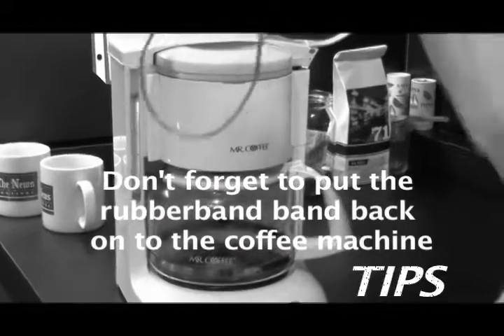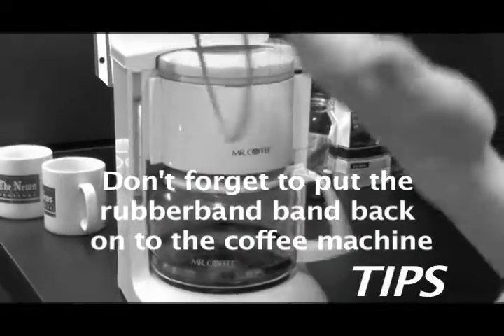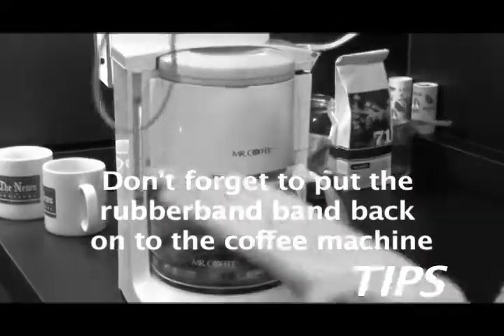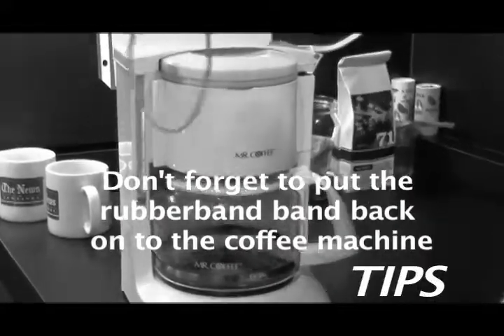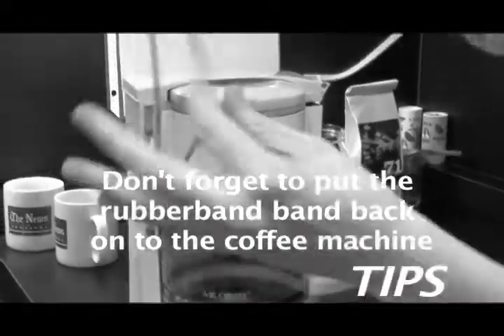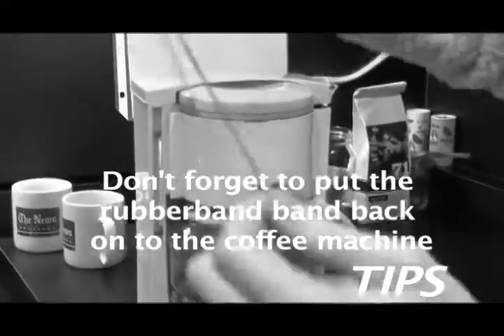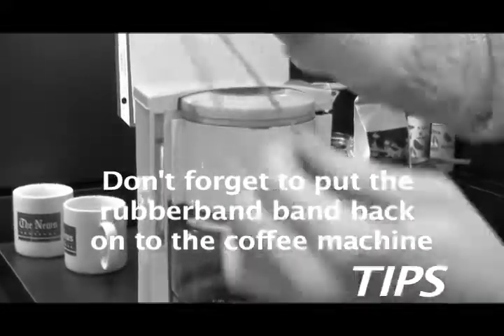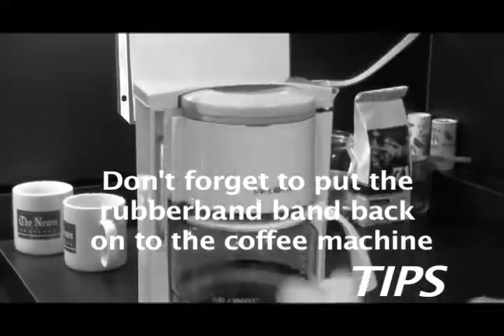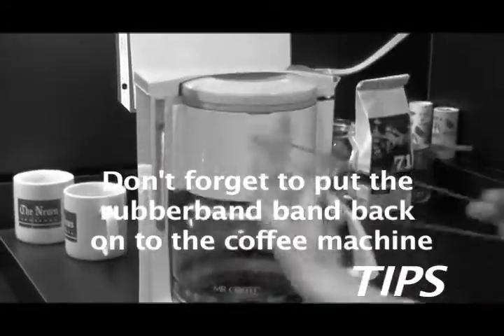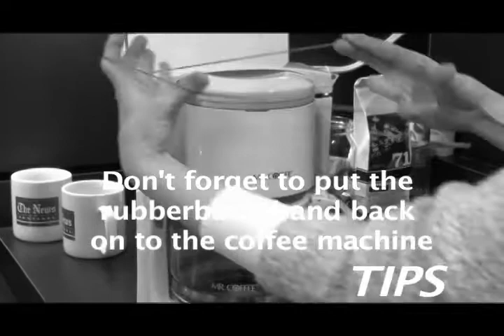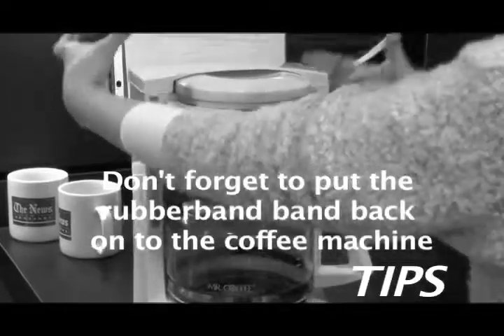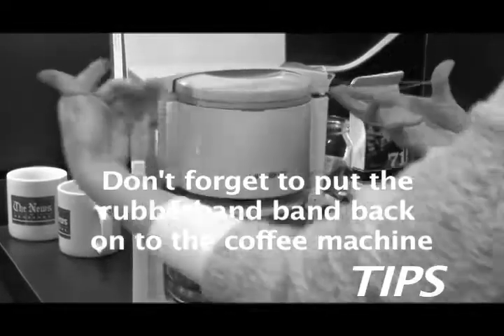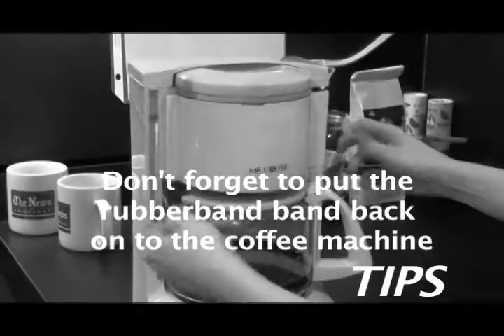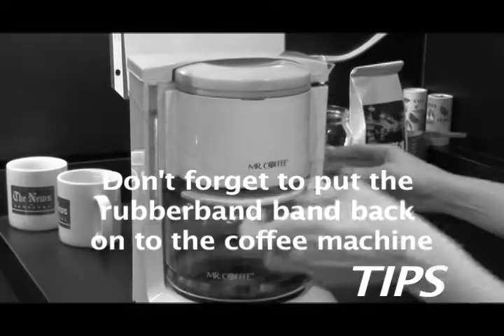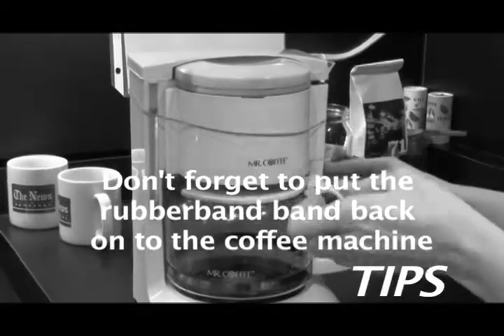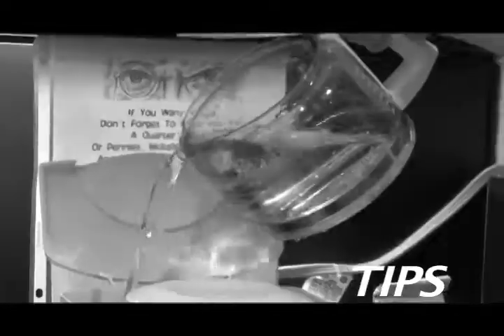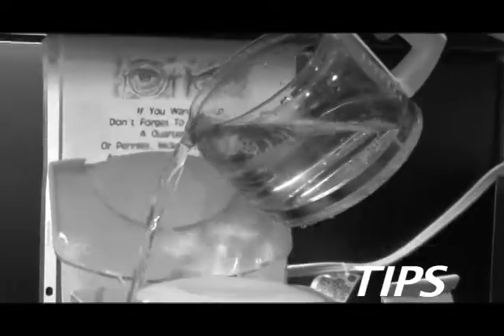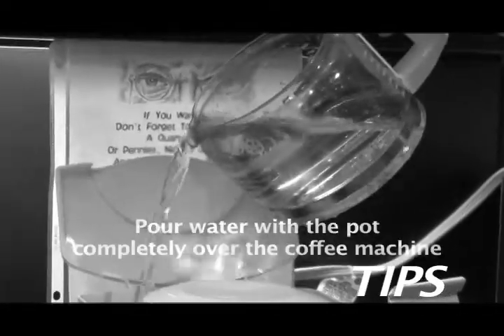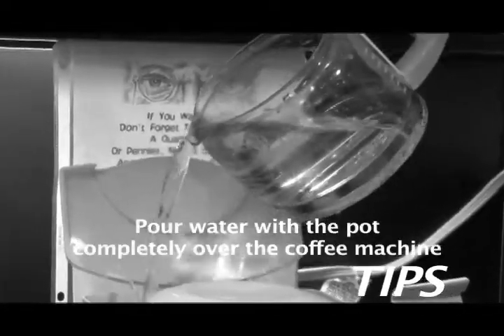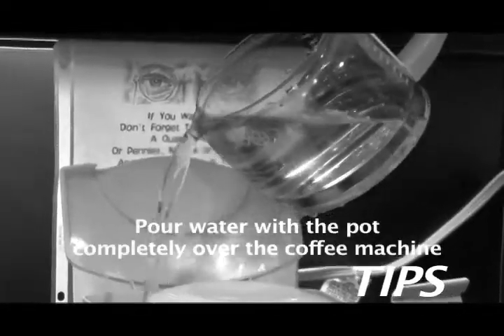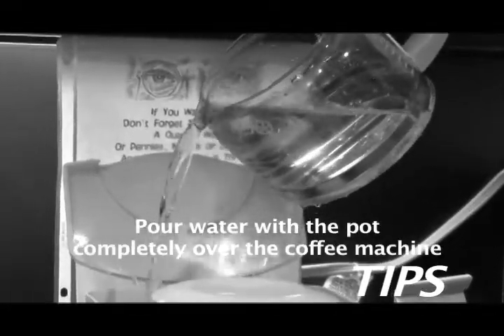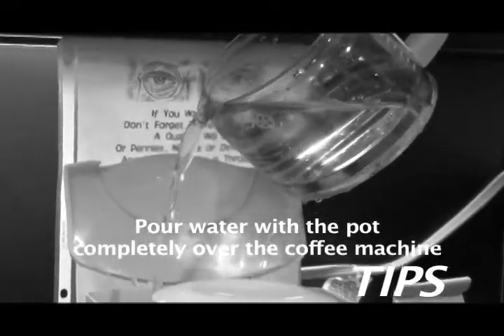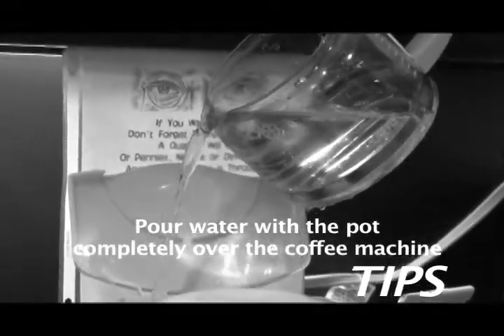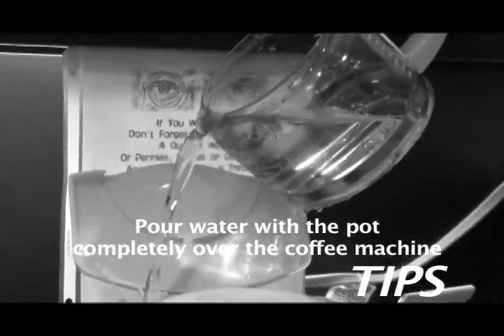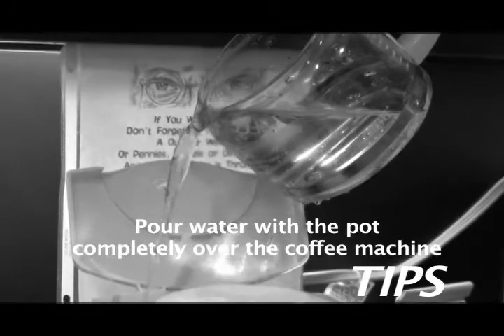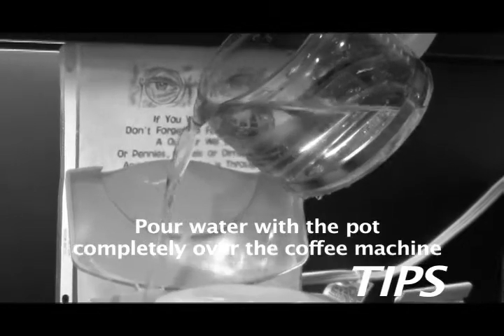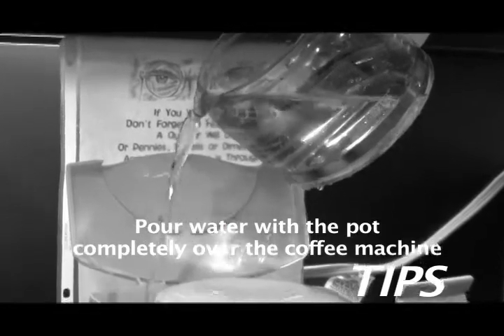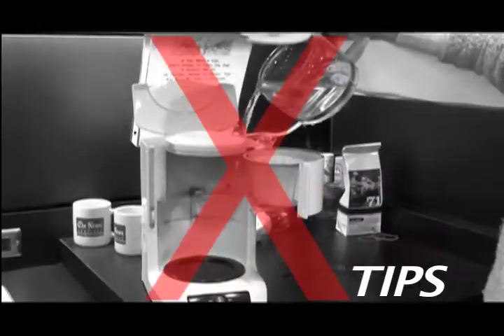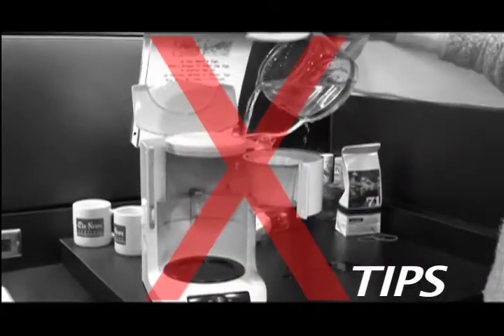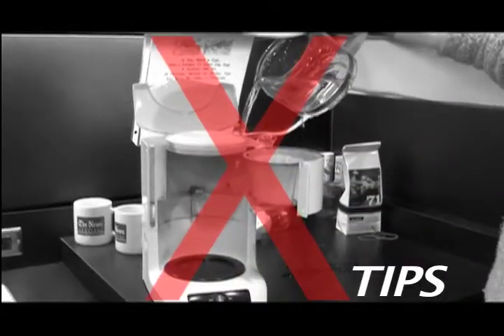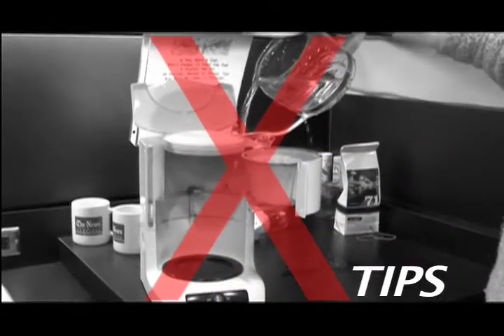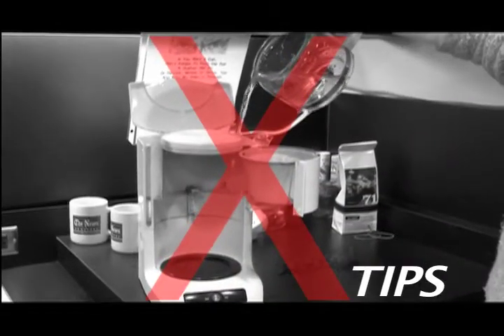Tips: Don't forget to put the rubber band back onto the coffee machine. Step 9: Pour the water with the pot completely over the machine so that the water doesn't spill onto the counter.